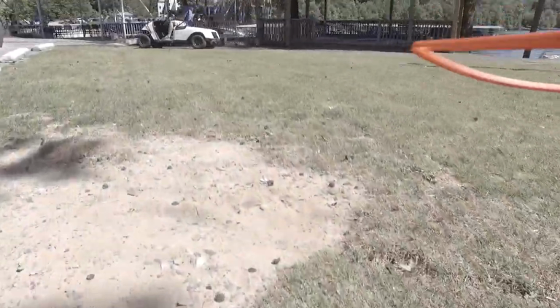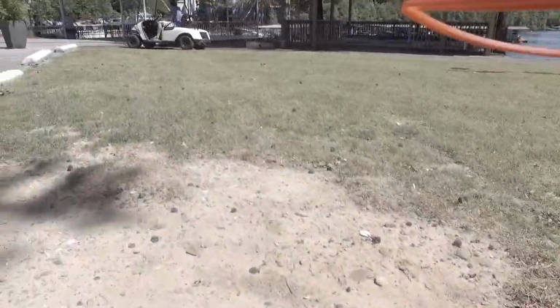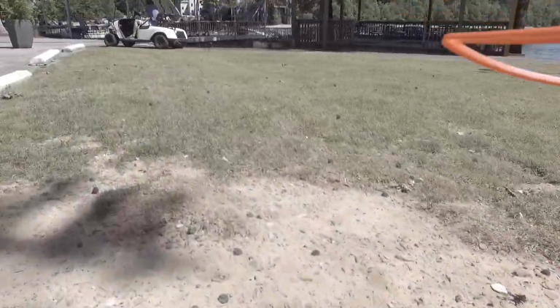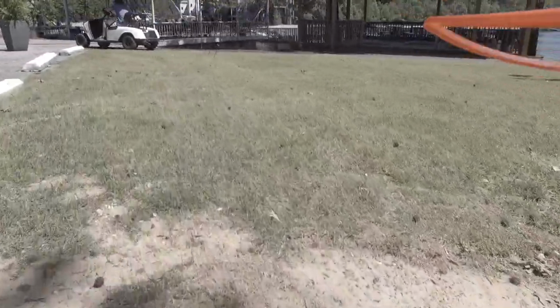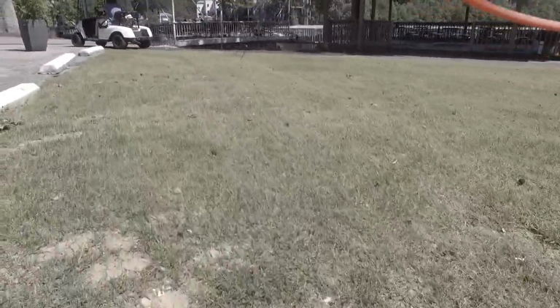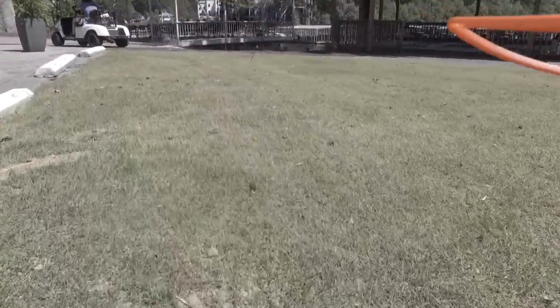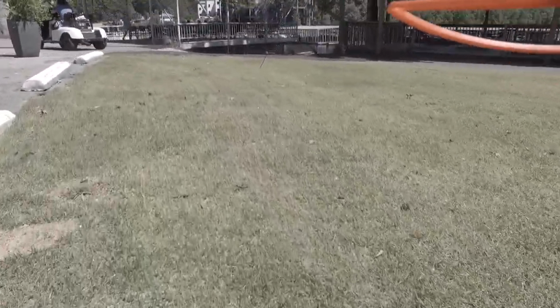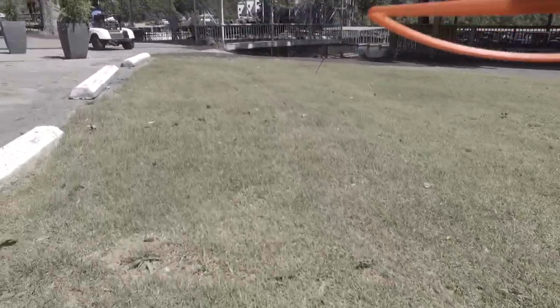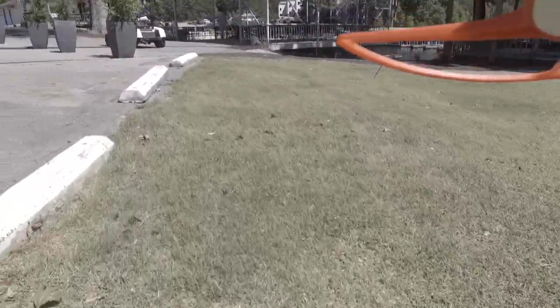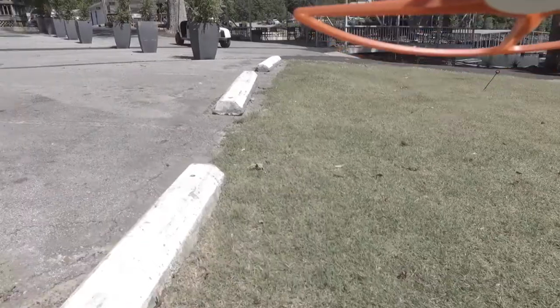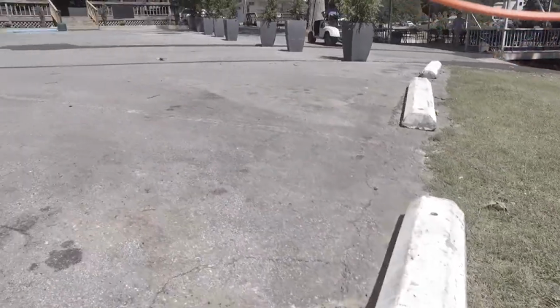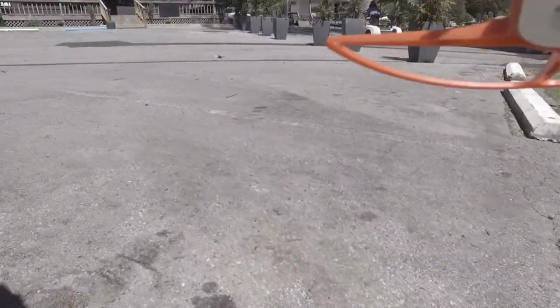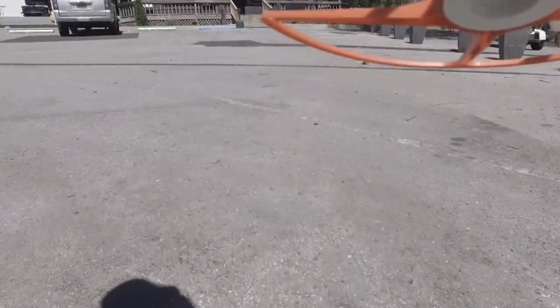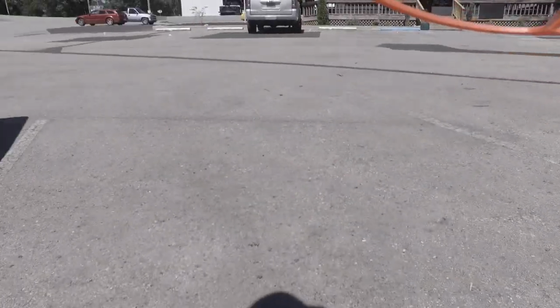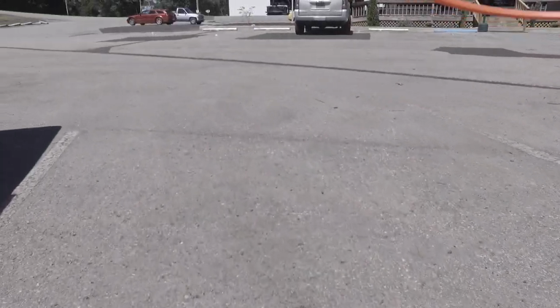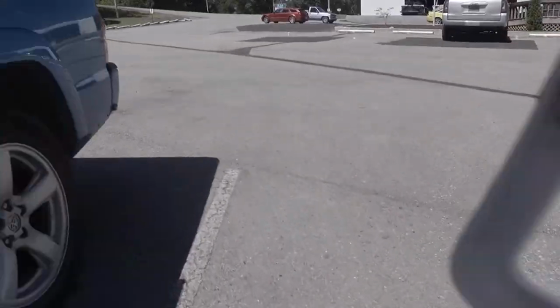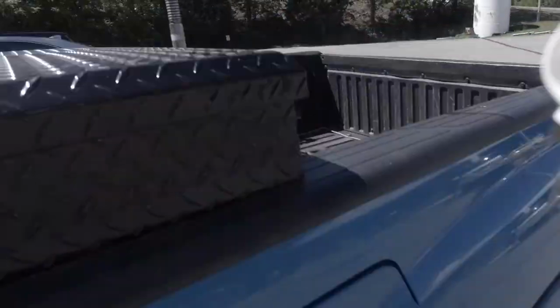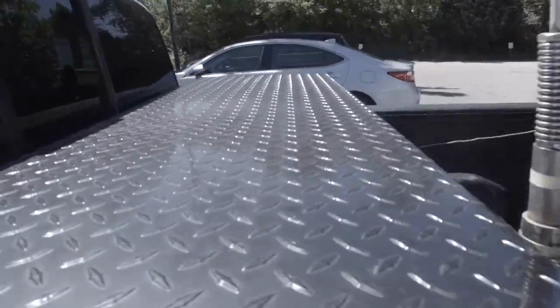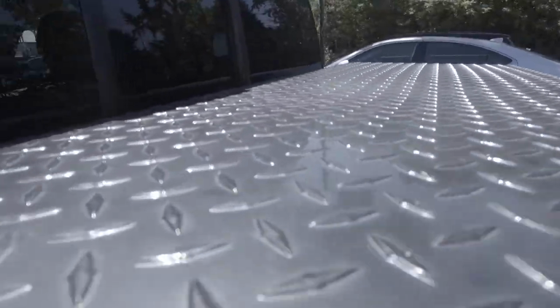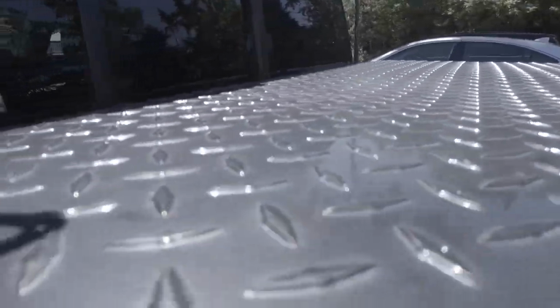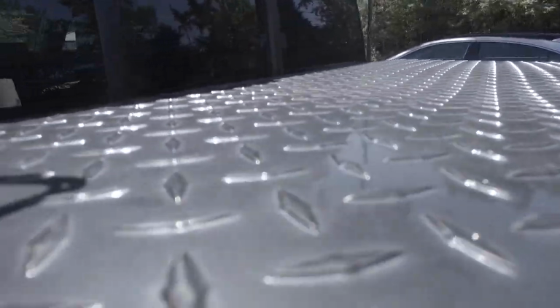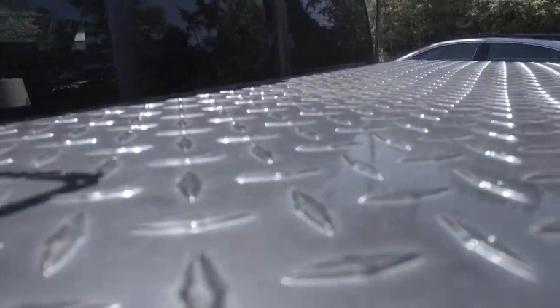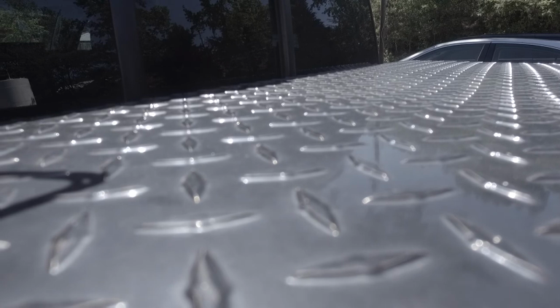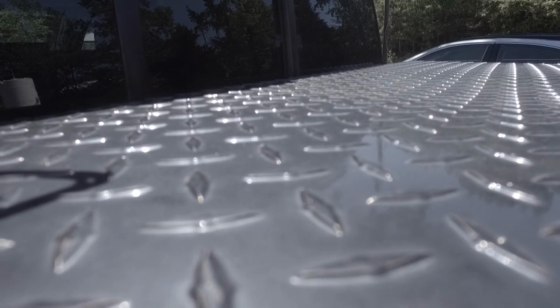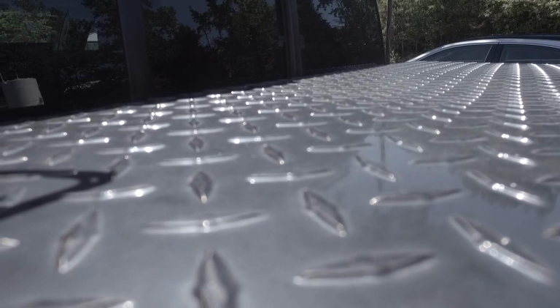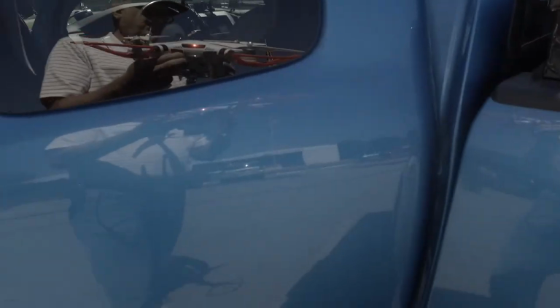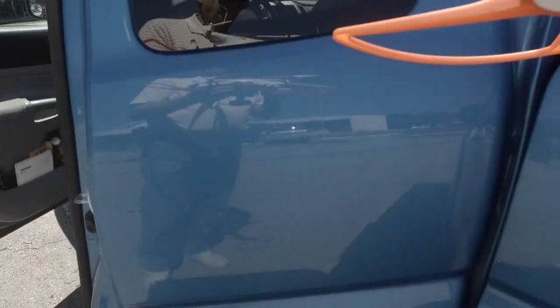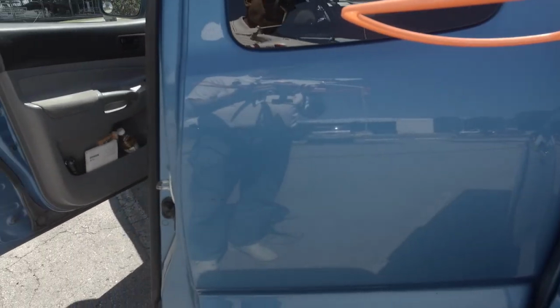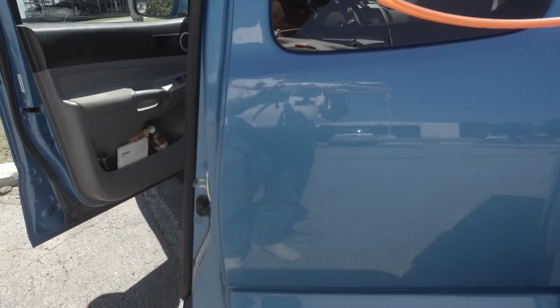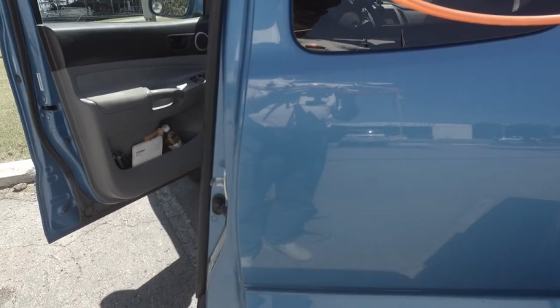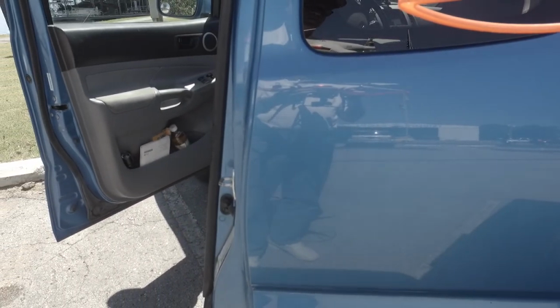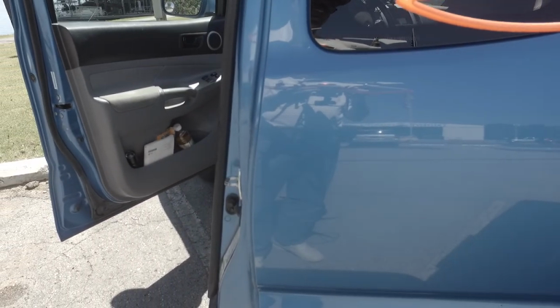Folks, I've enjoyed taking this video and I hope you've enjoyed watching it. Aerial photography is quite interesting. Everyone have a great day, bye.